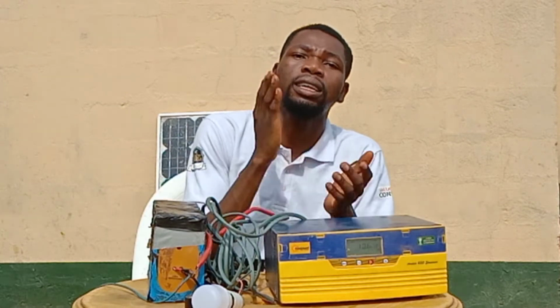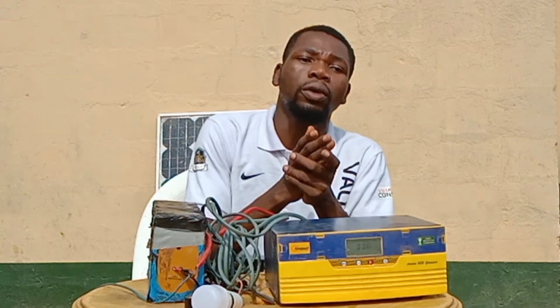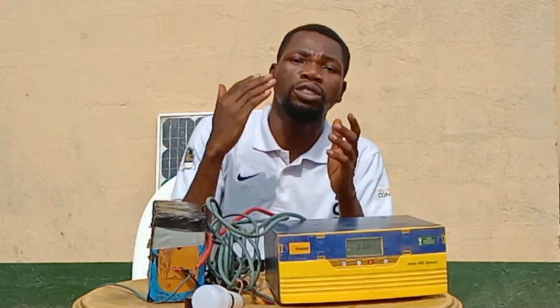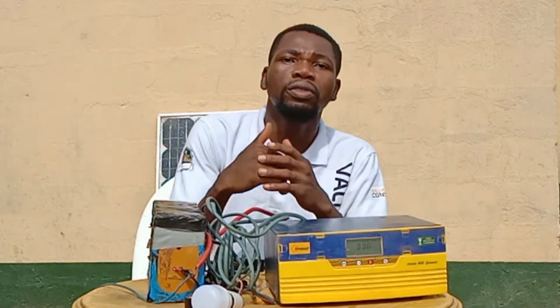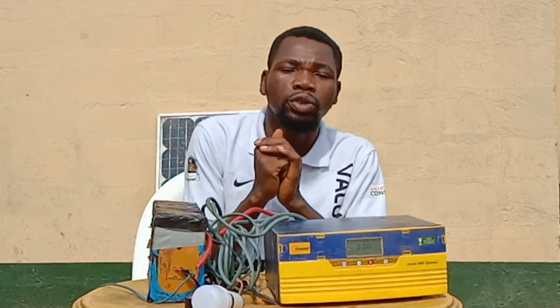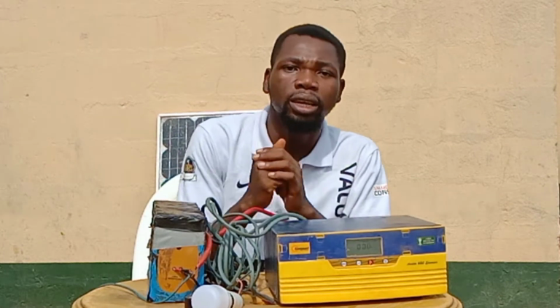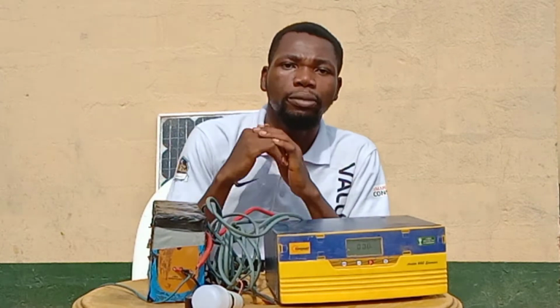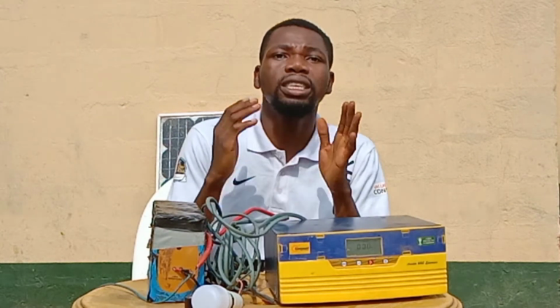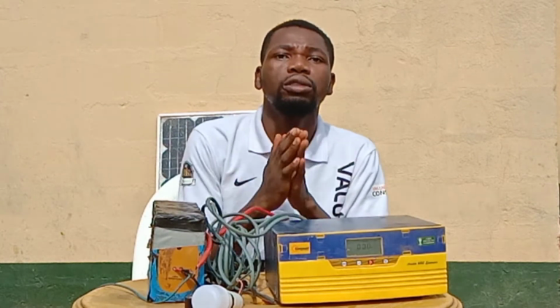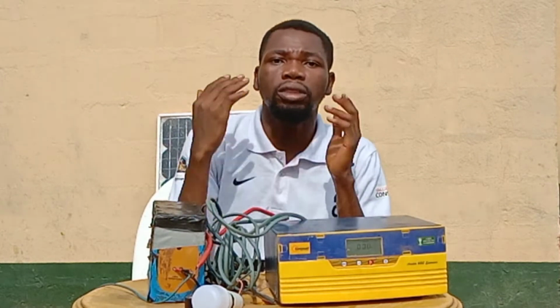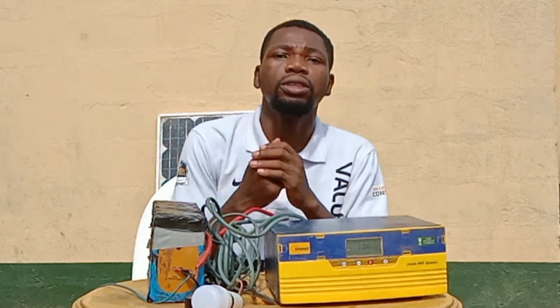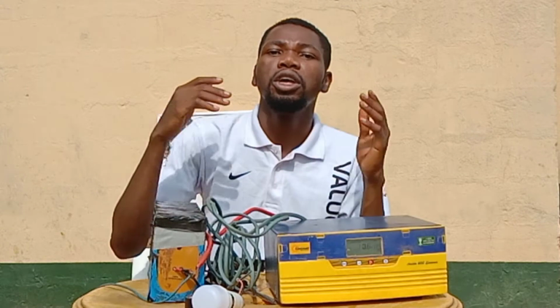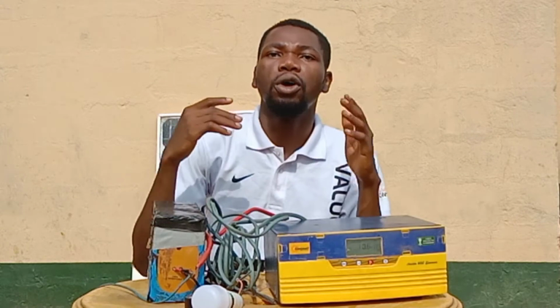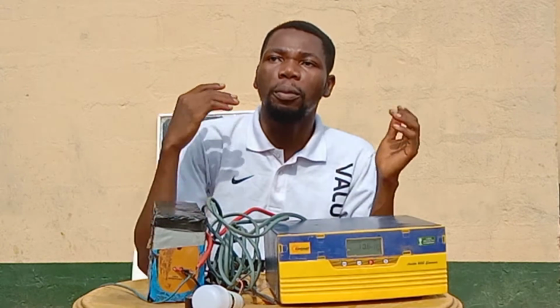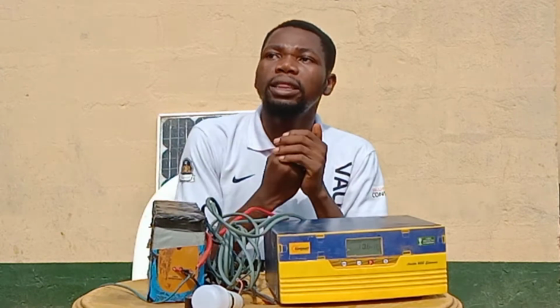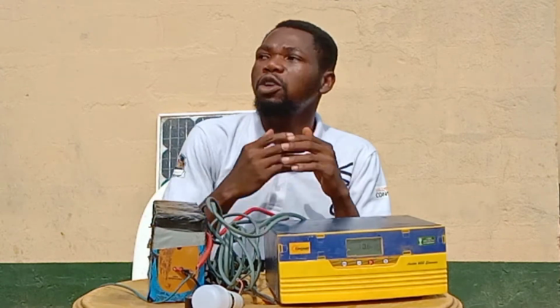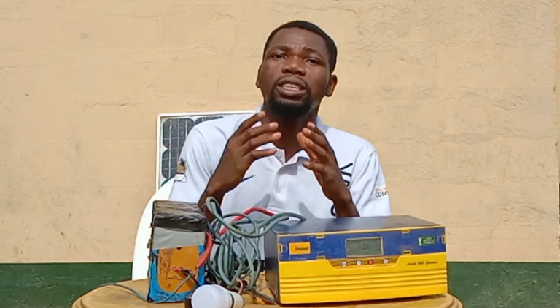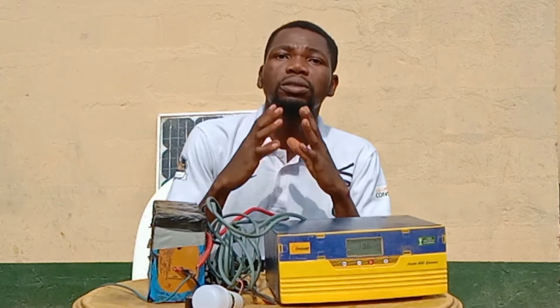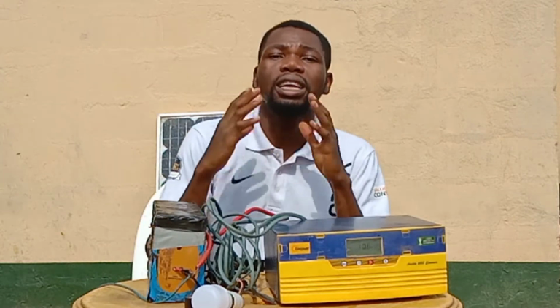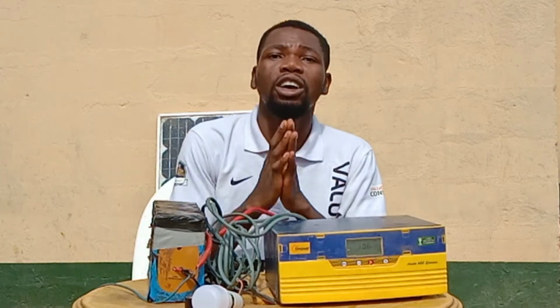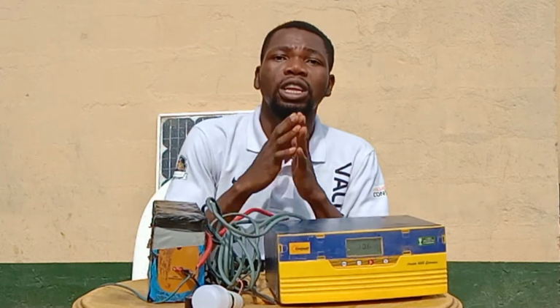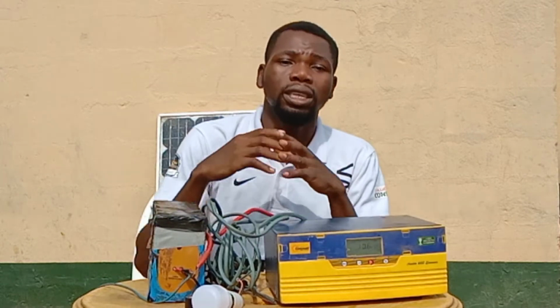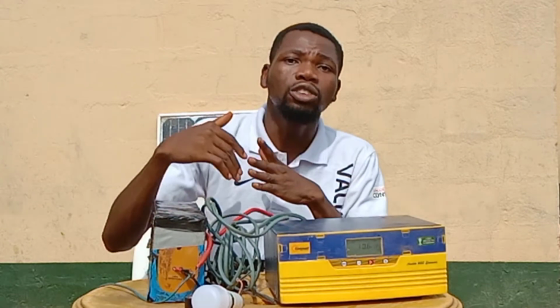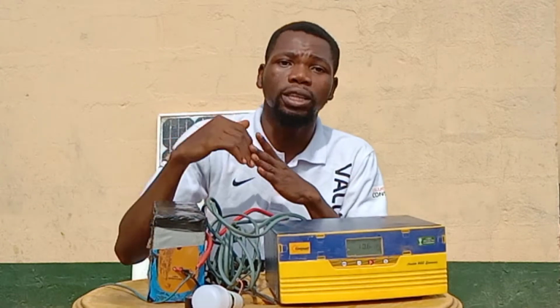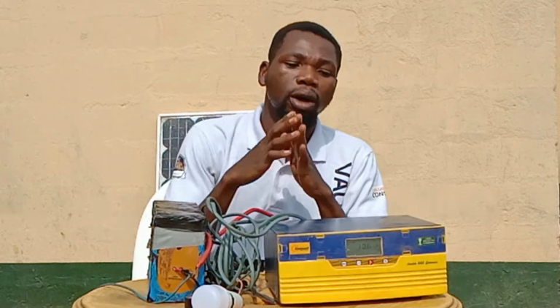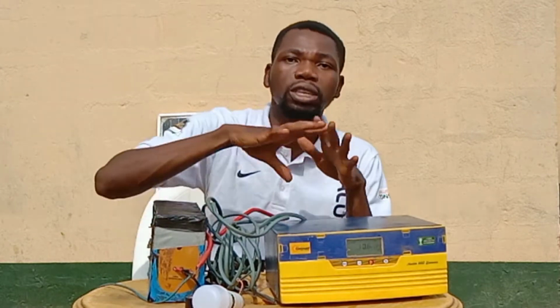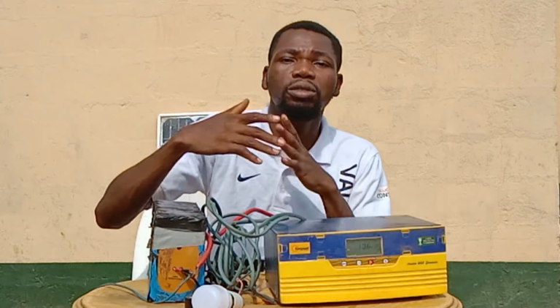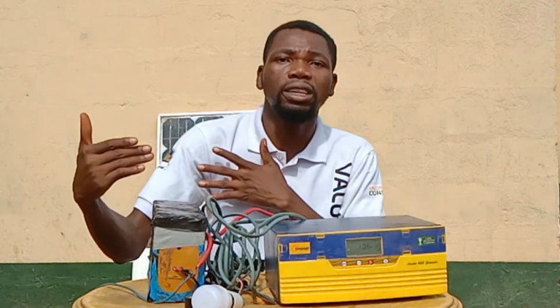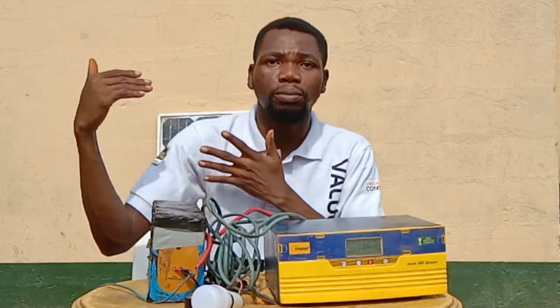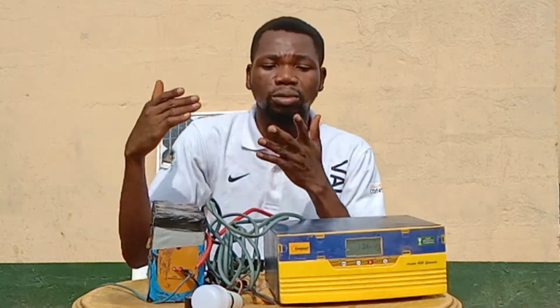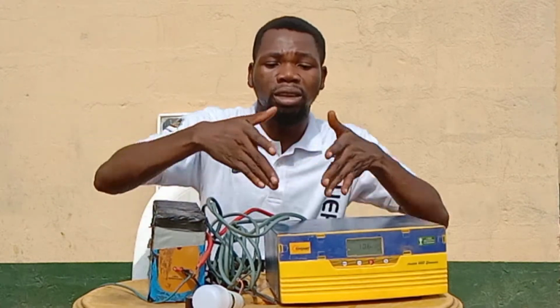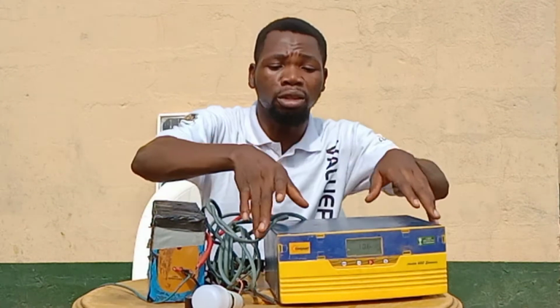Most of the electronics in the house — your TV, your blender, your pressing iron — they use alternating current. So you need something to convert it from DC to AC. That's the major work of the inverter.